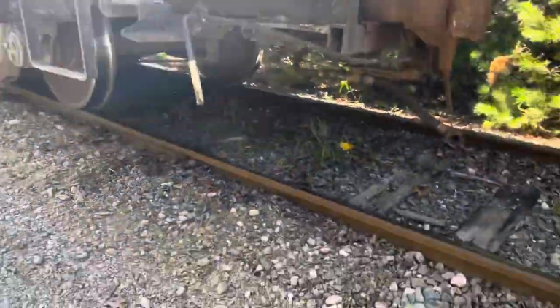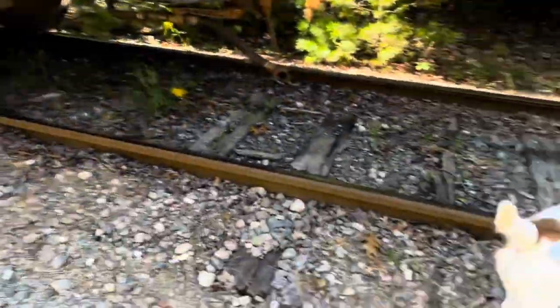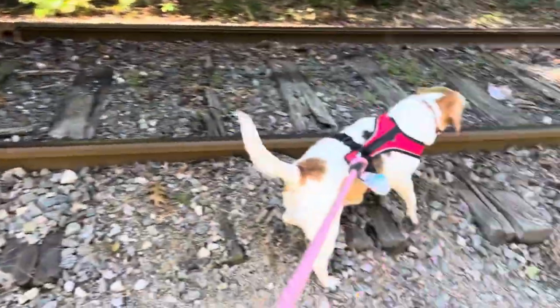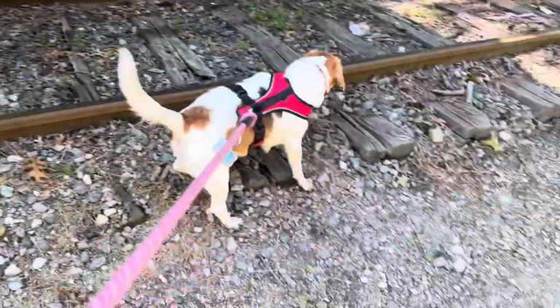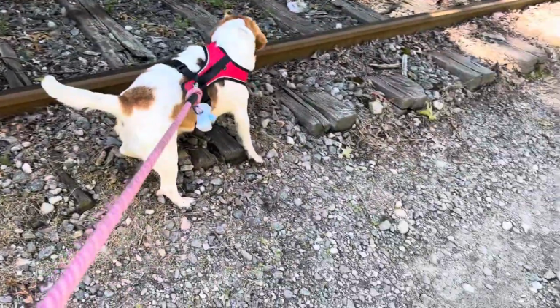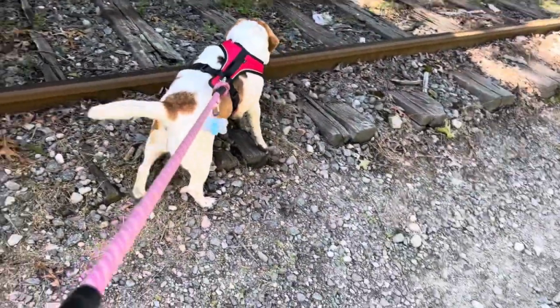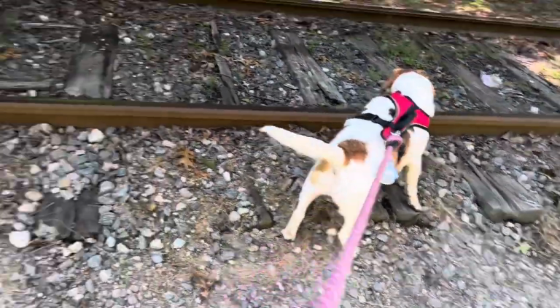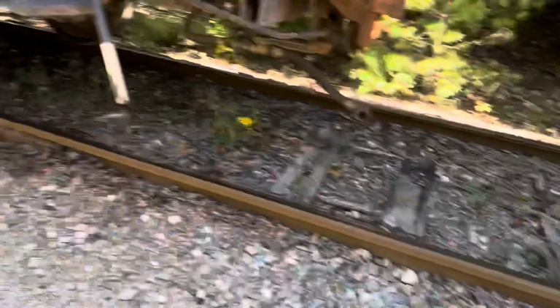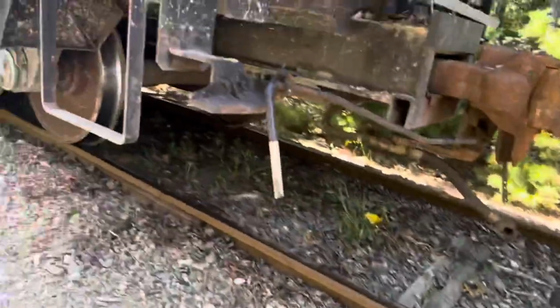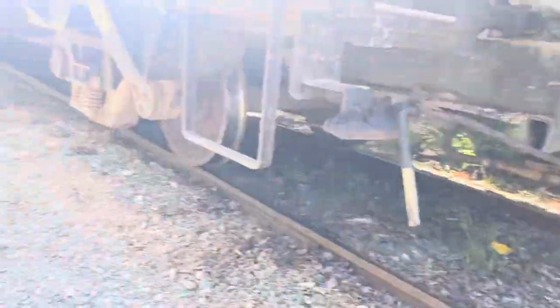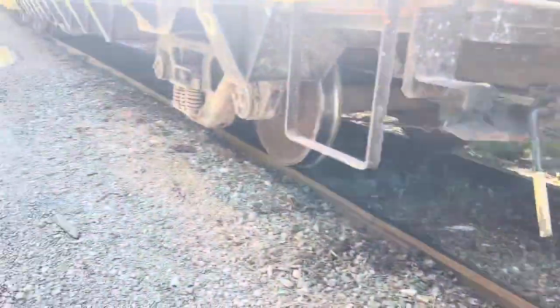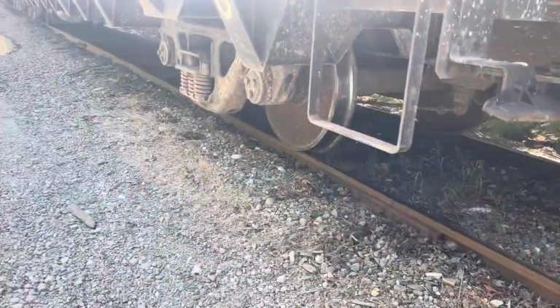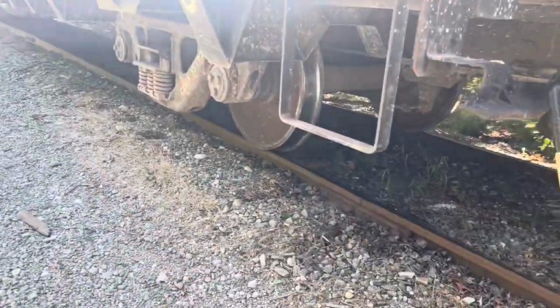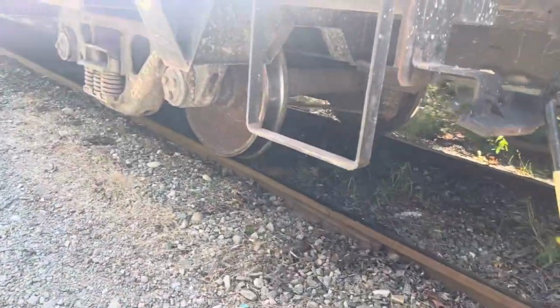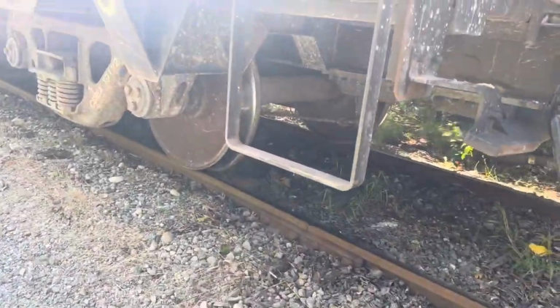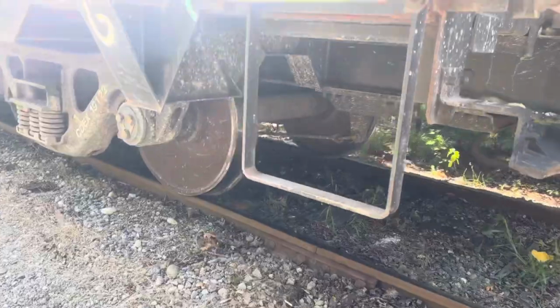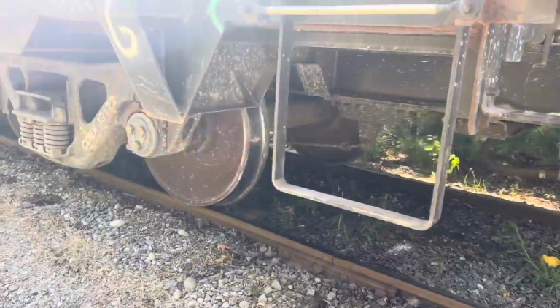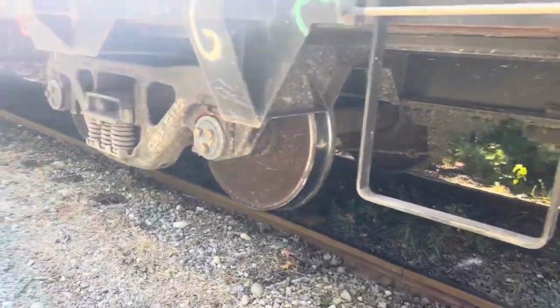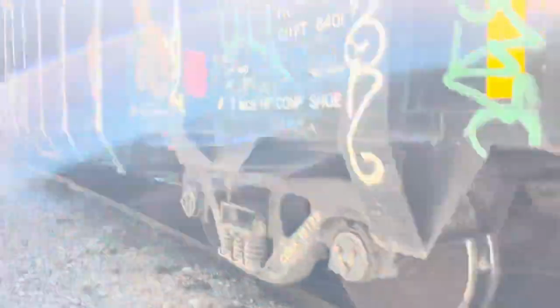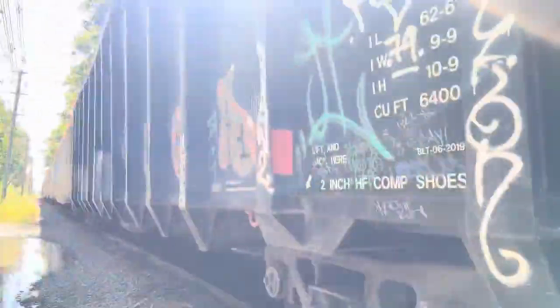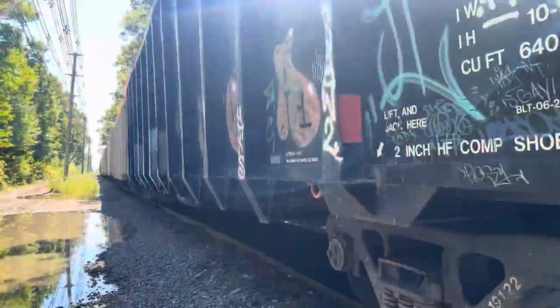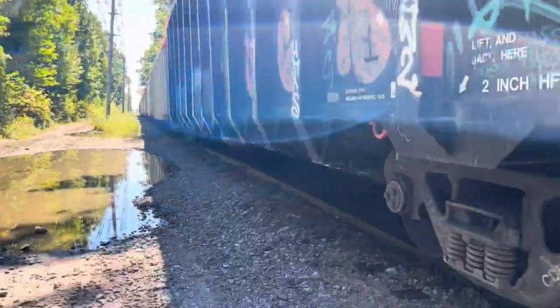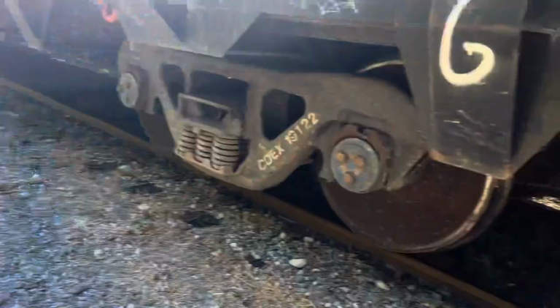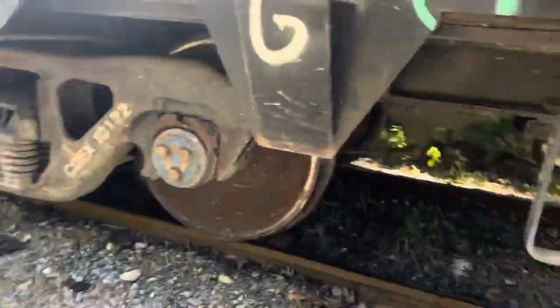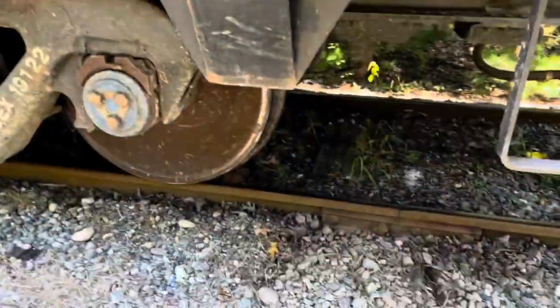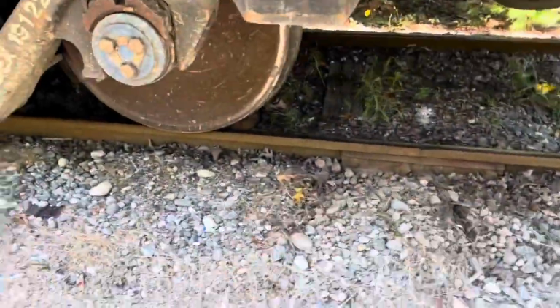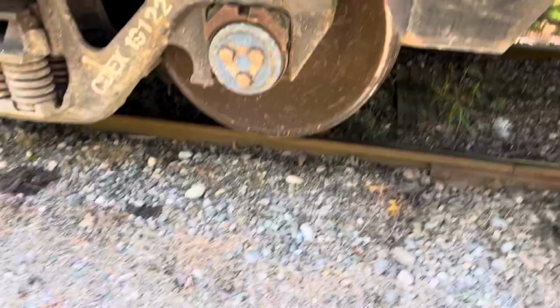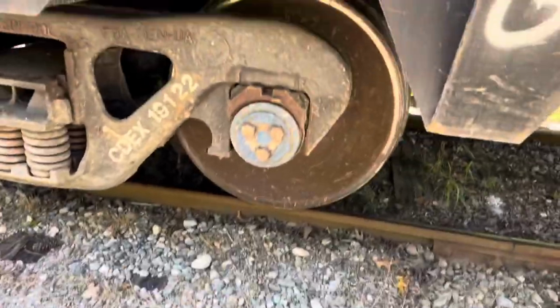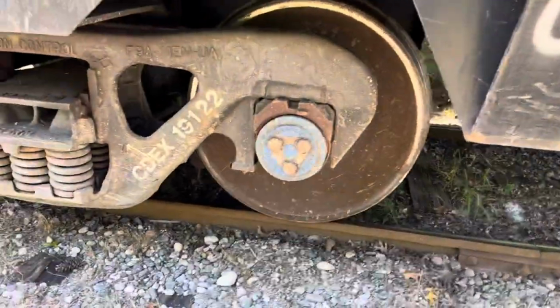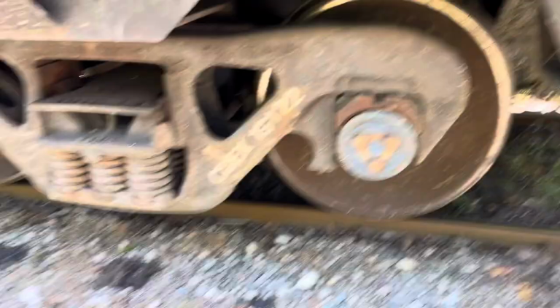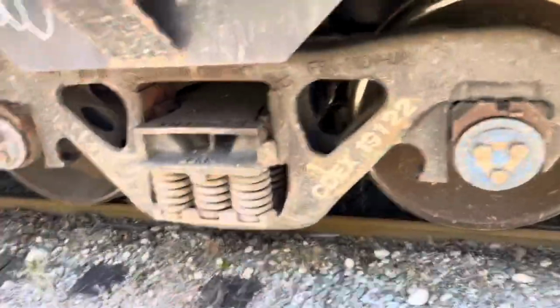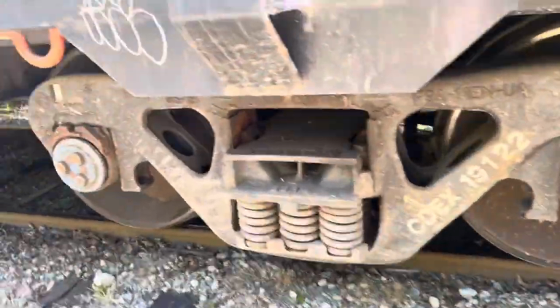Hey guys, welcome to today's vlog. We are going in a different part of the tracks — see how big their wheels are. This train, all its coaches — I don't know if they use them at all — but it's just sitting here.